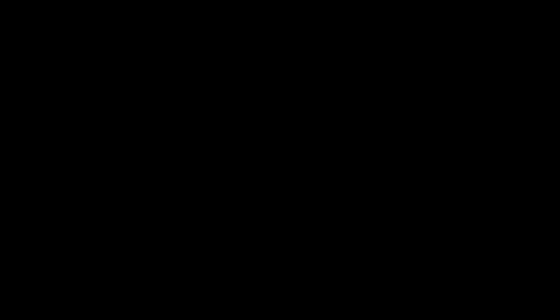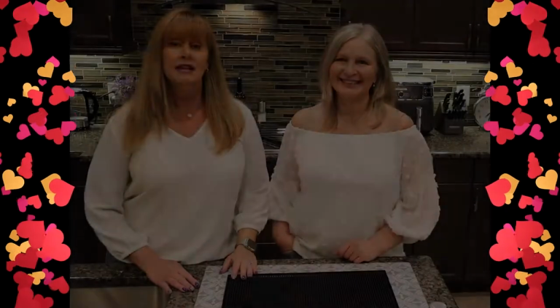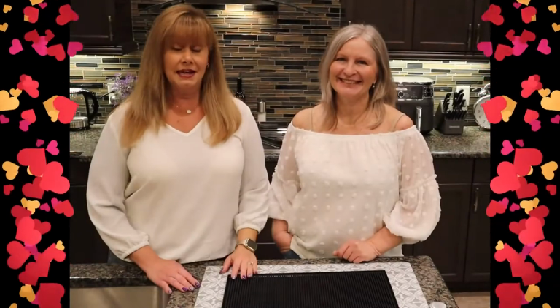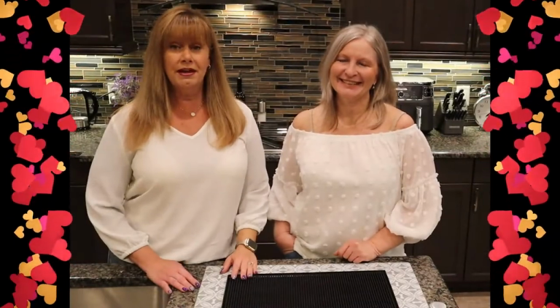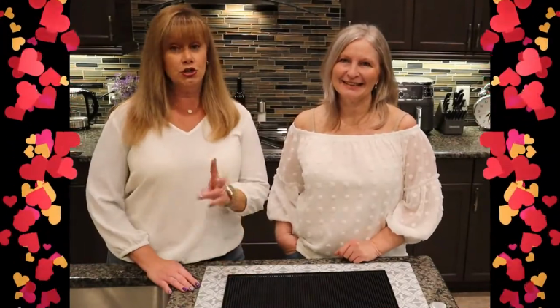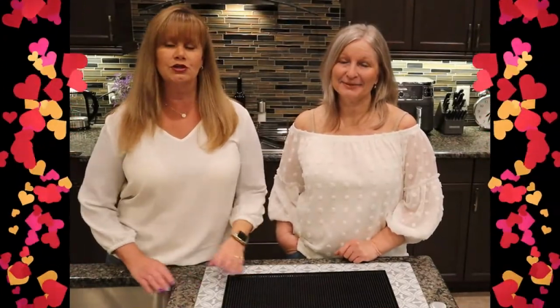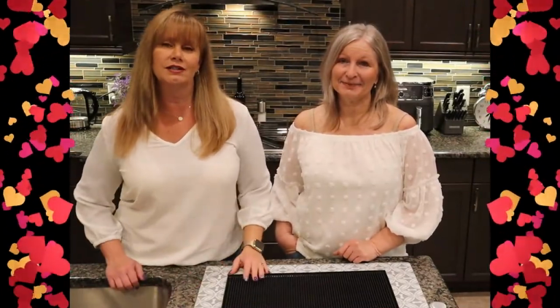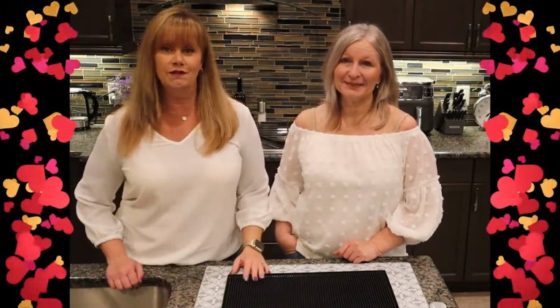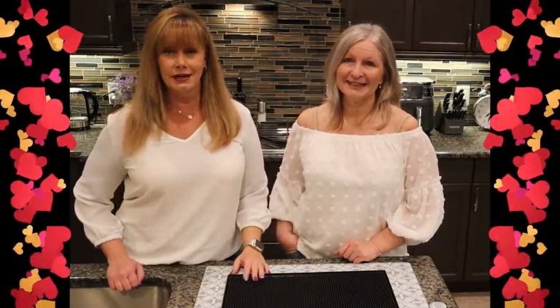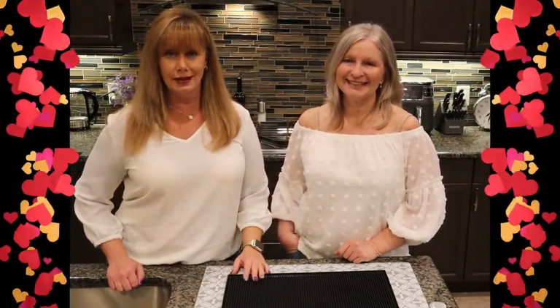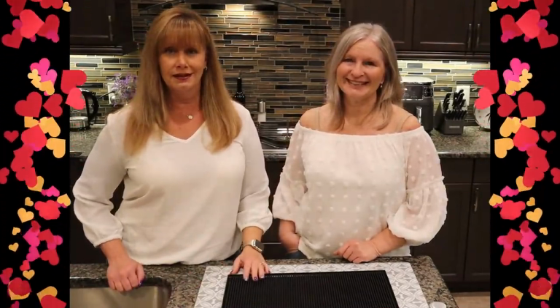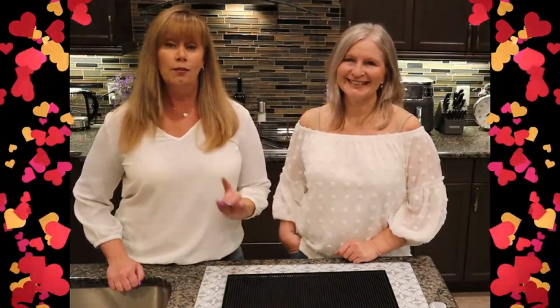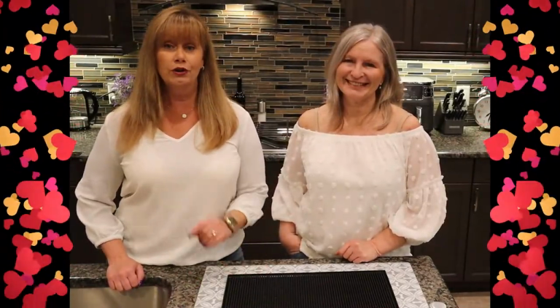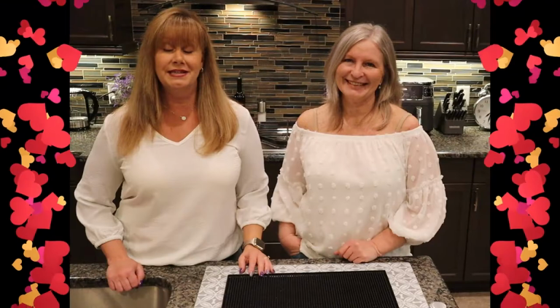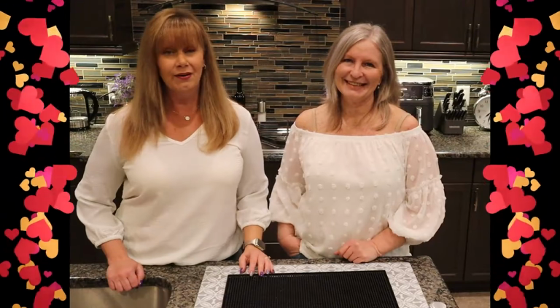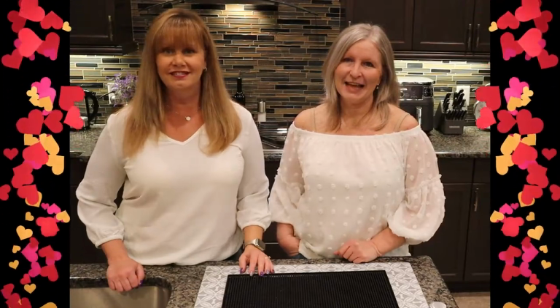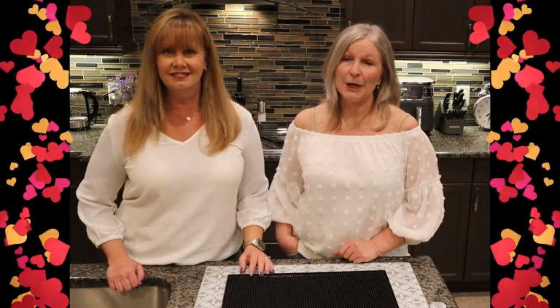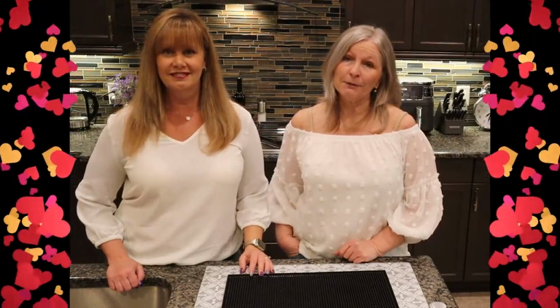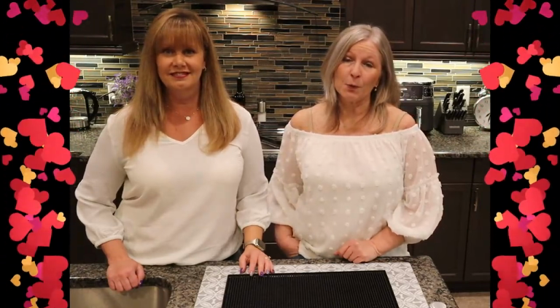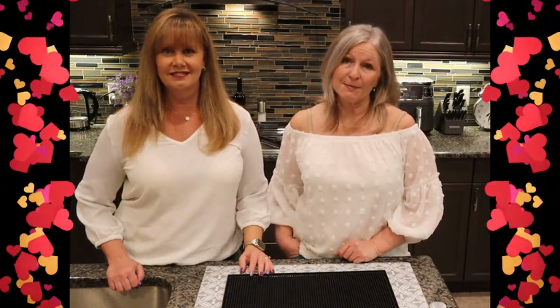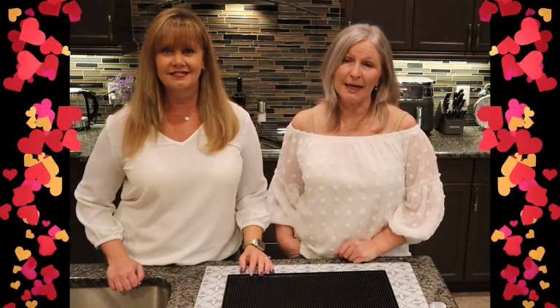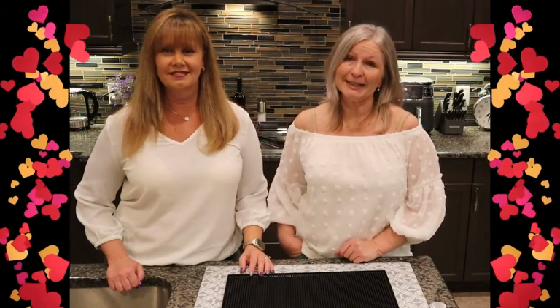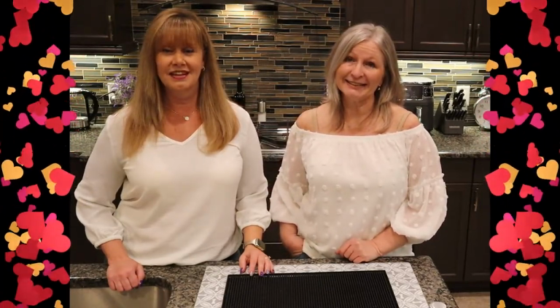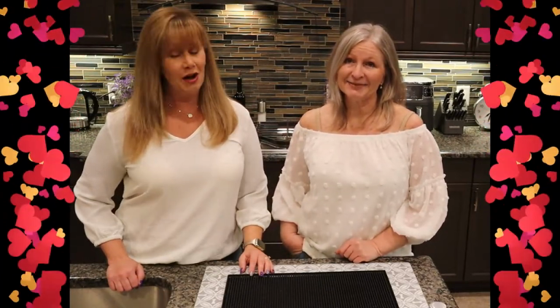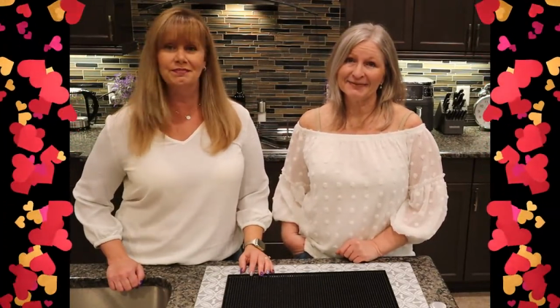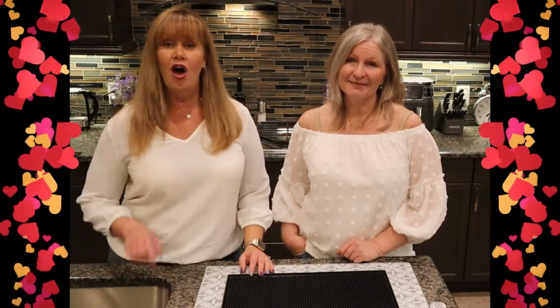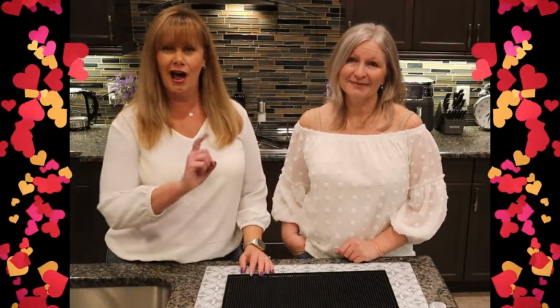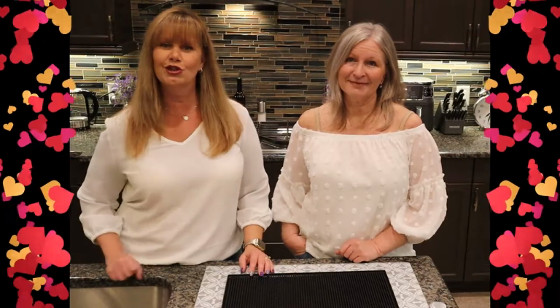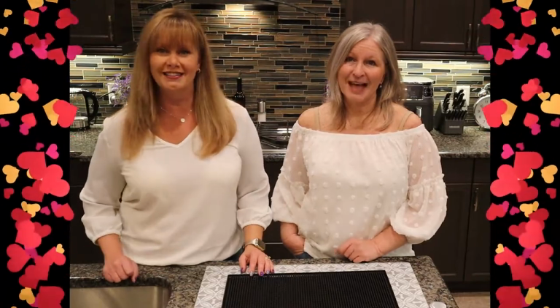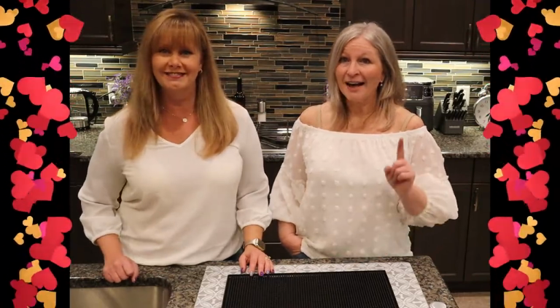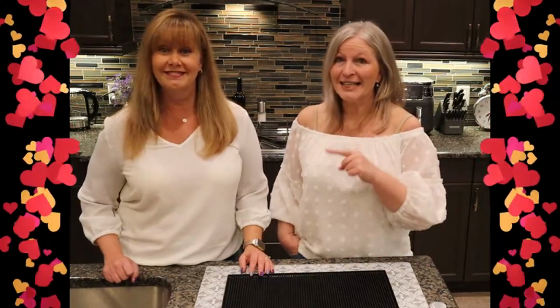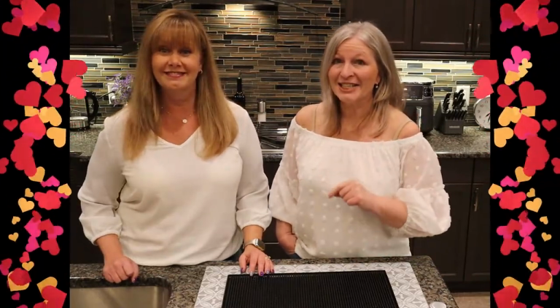Tonight we're making two special cocktails for Valentine's Day: a blood orange whiskey sour and a grapefruit rosemary gimlet. Coming up on I Want to Try That, Cocktail Edition.